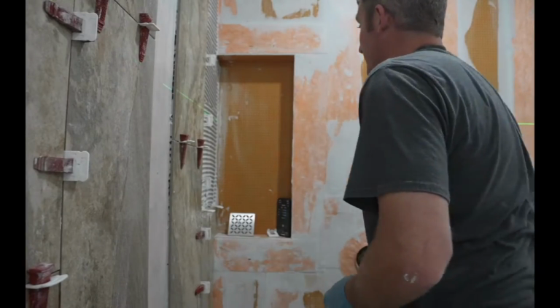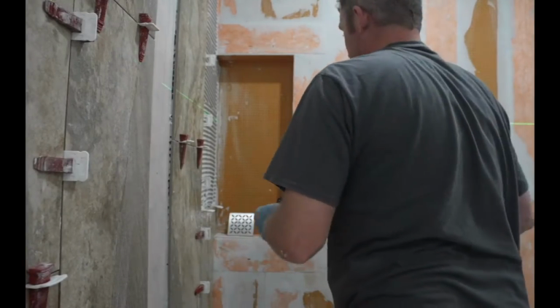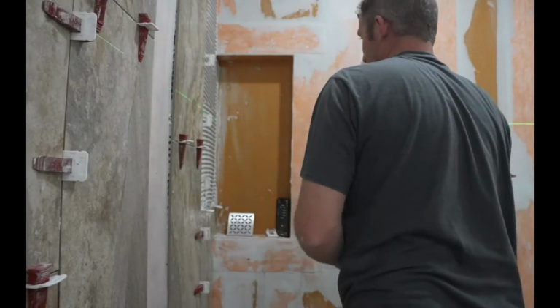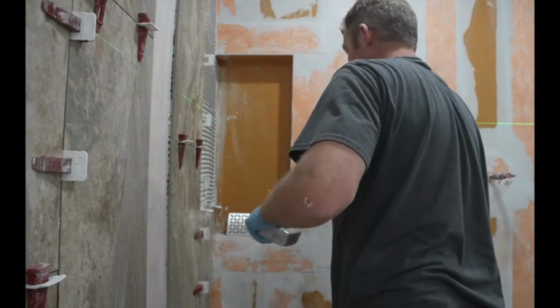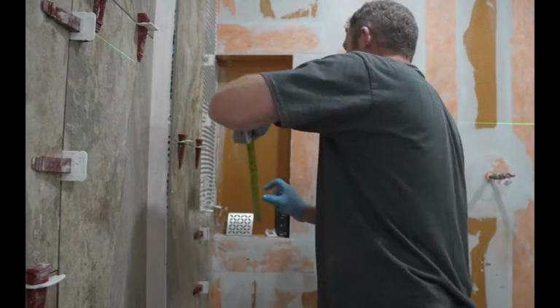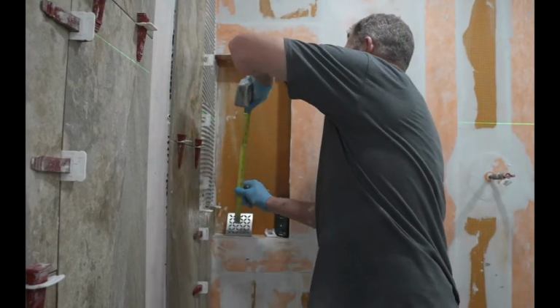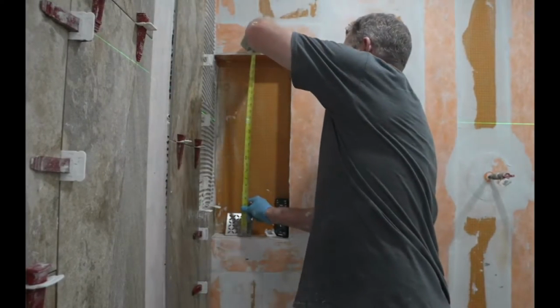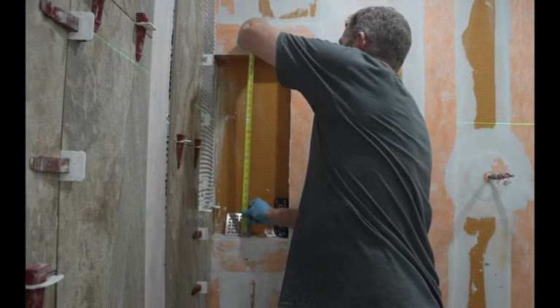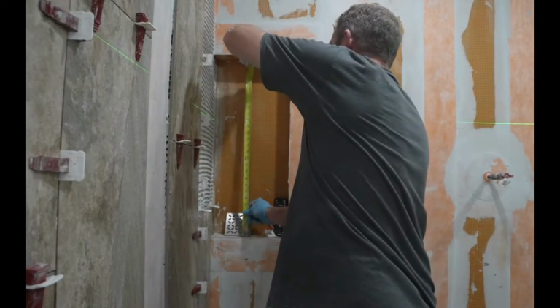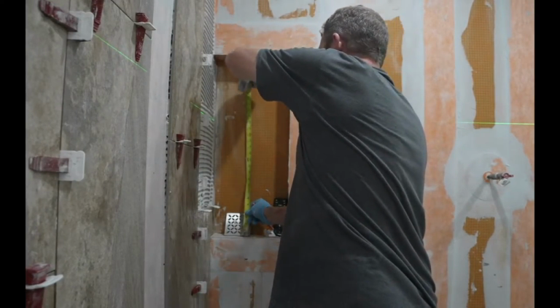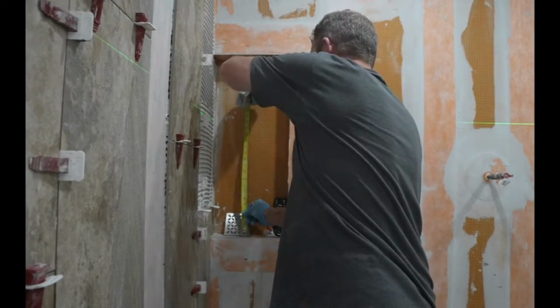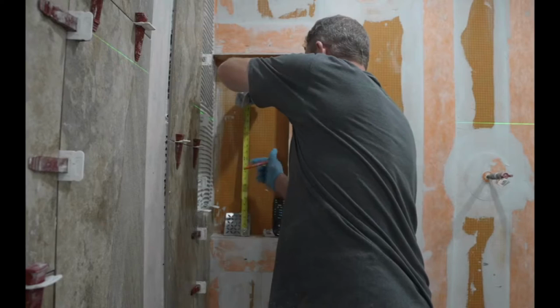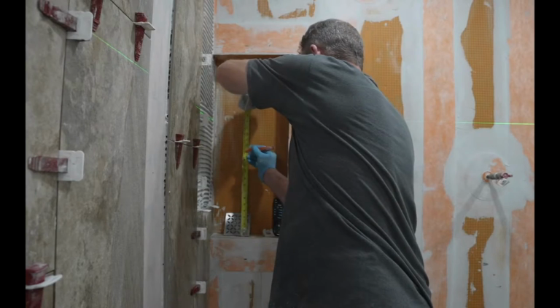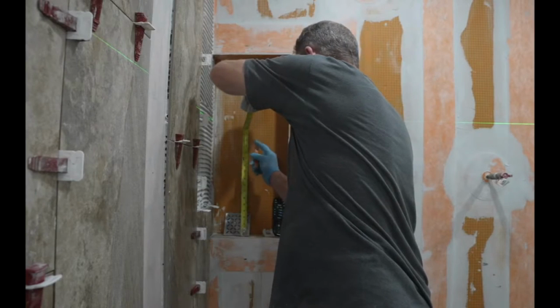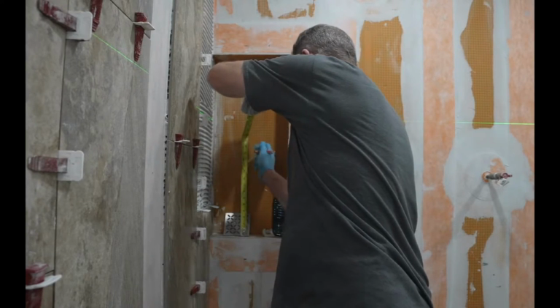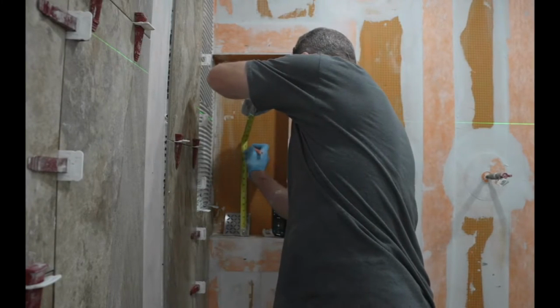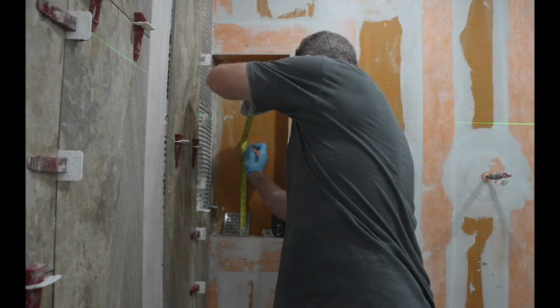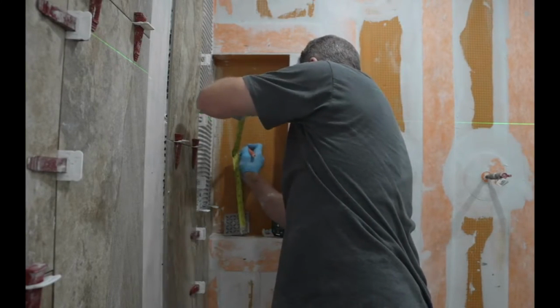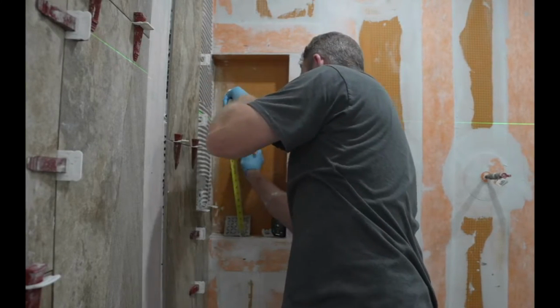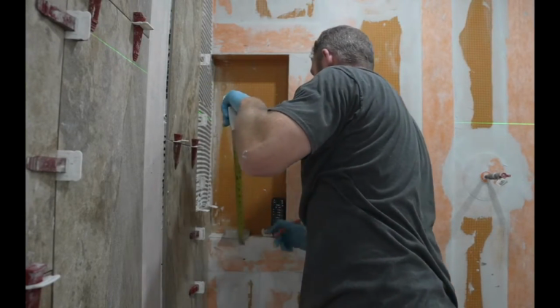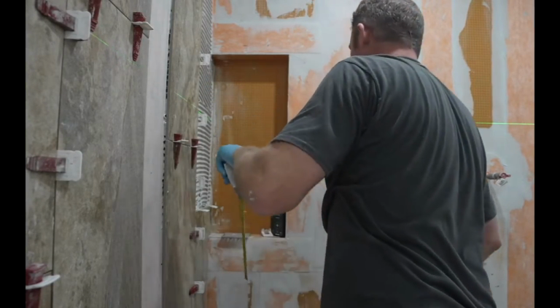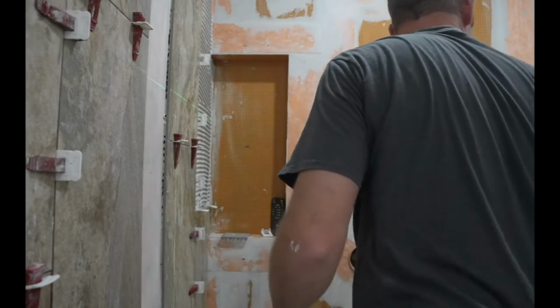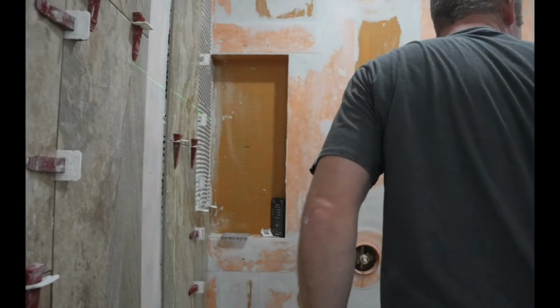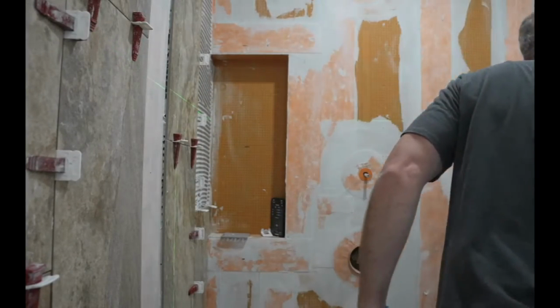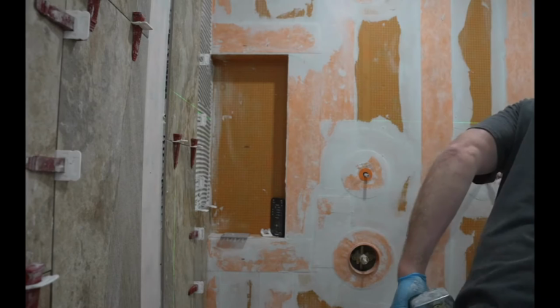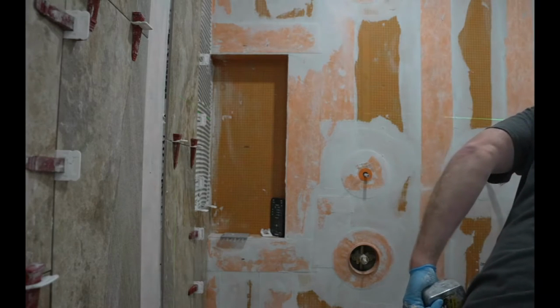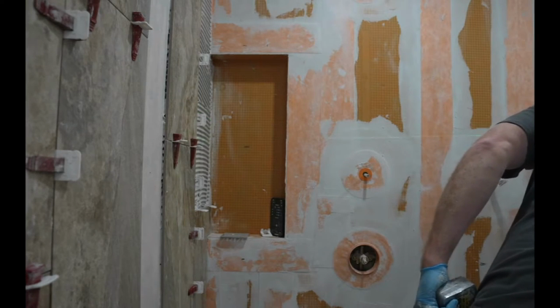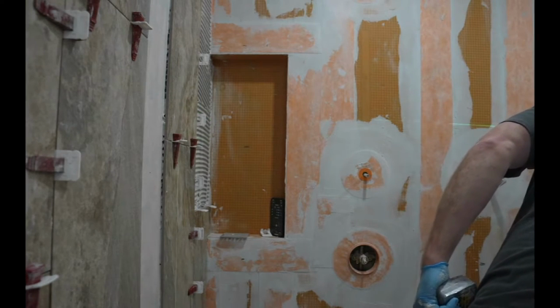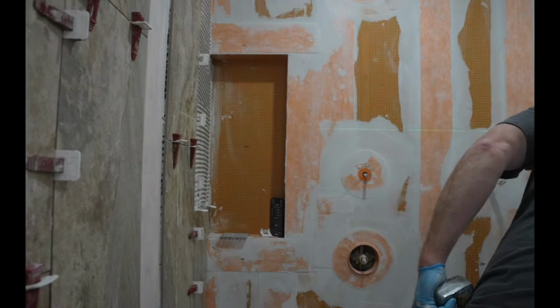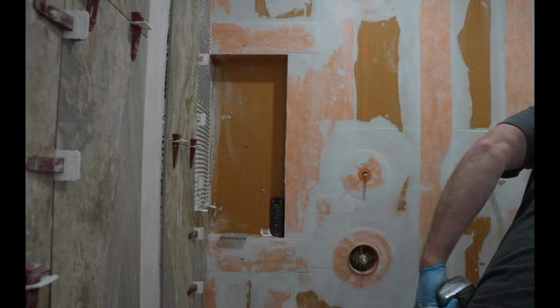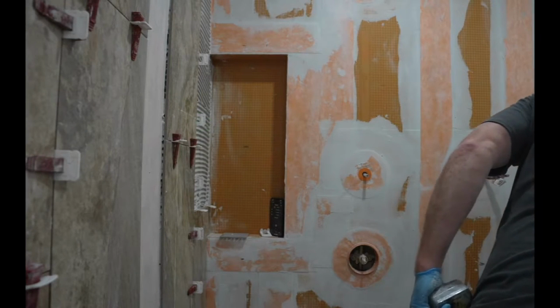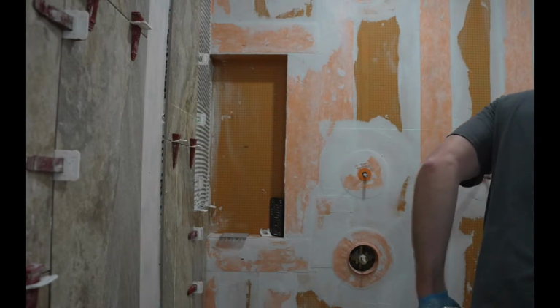When it comes to the niche, let's measure — this is a 28-inch niche, so we want to put a shelf right in the center. We'll get our laser to the center mark.